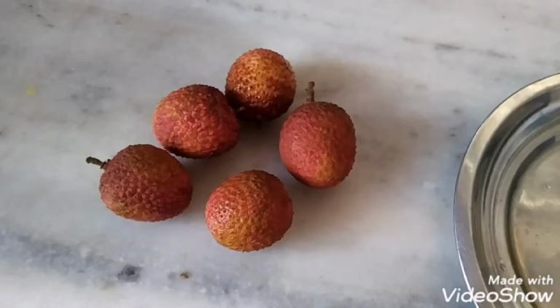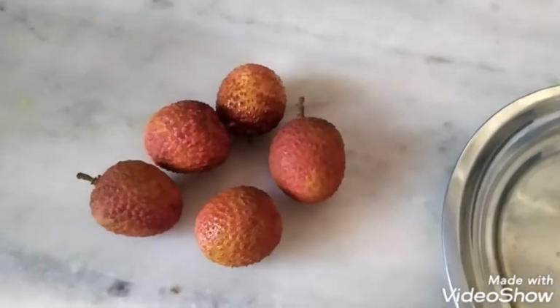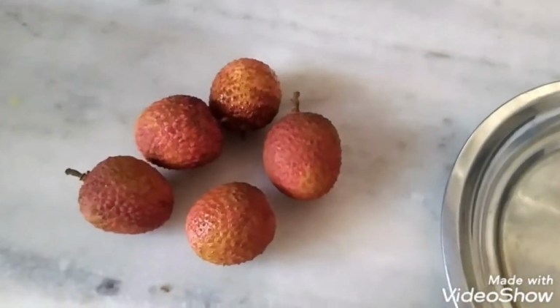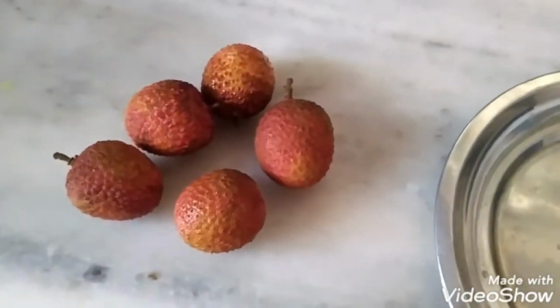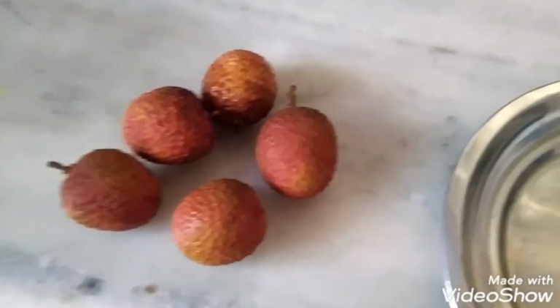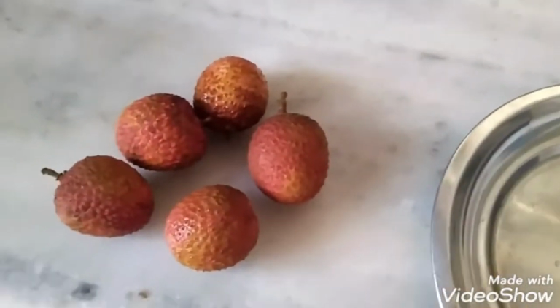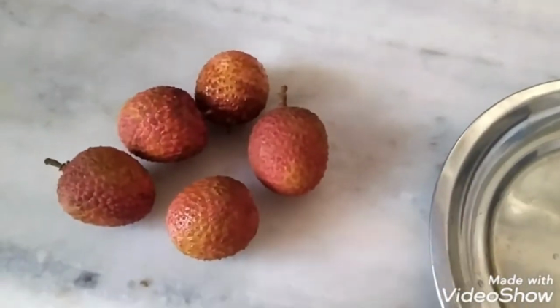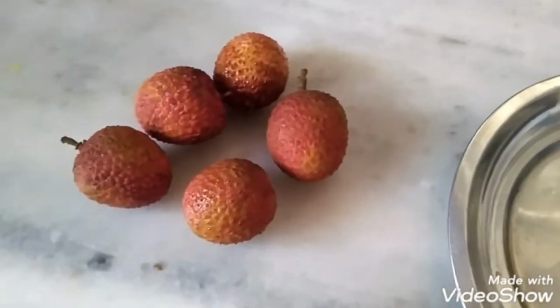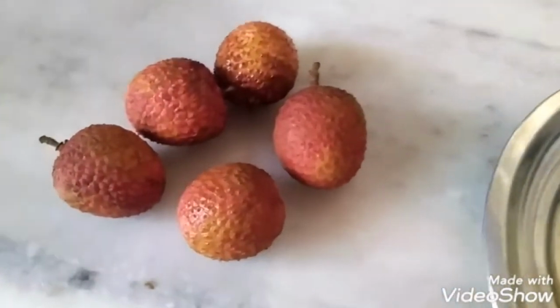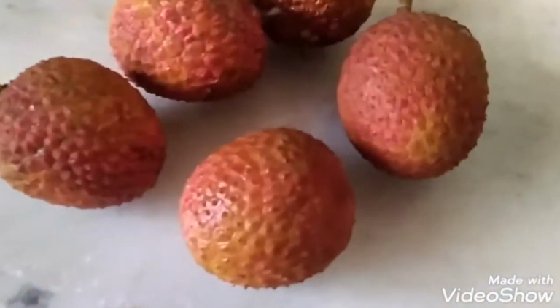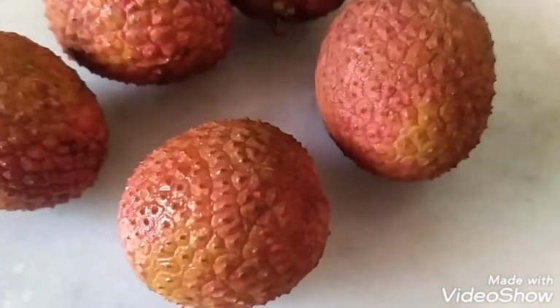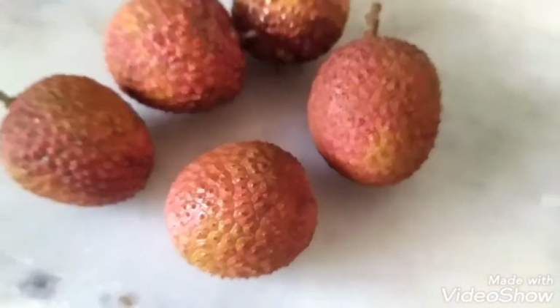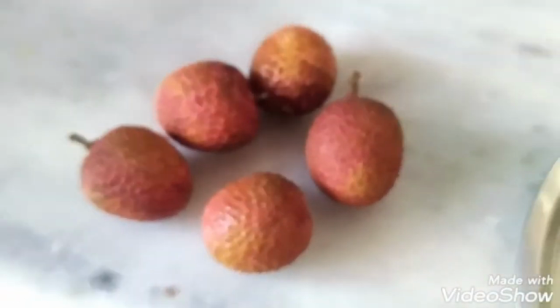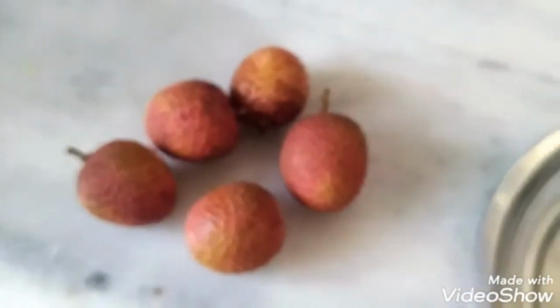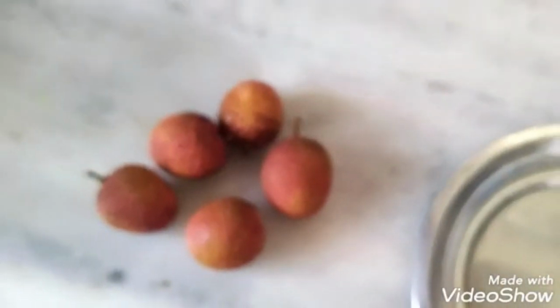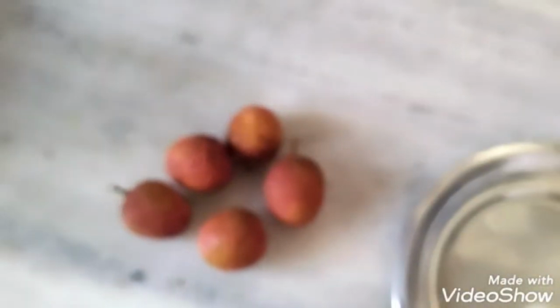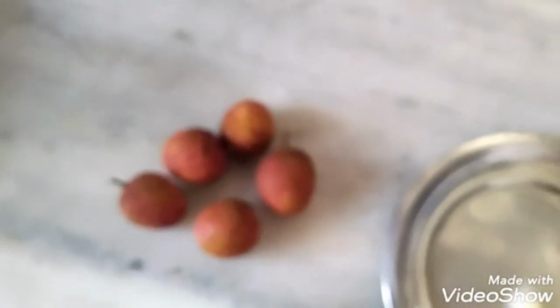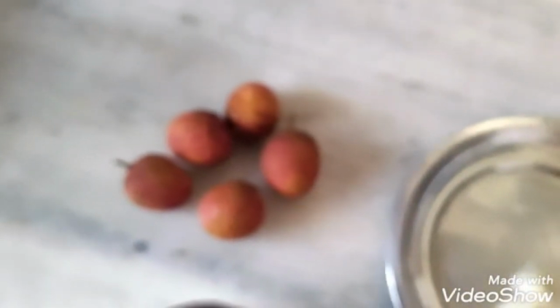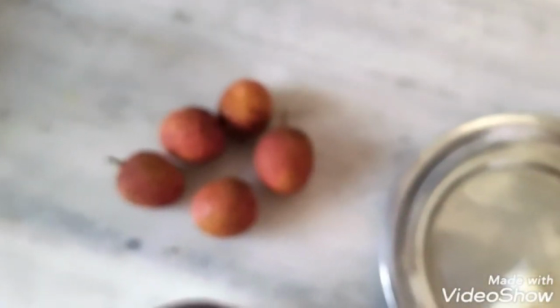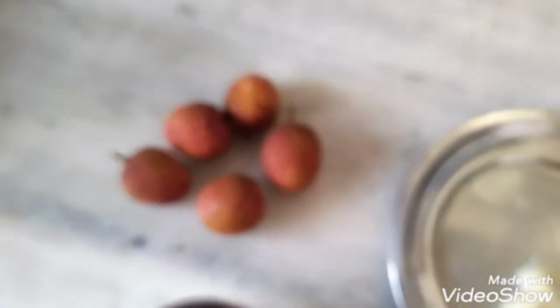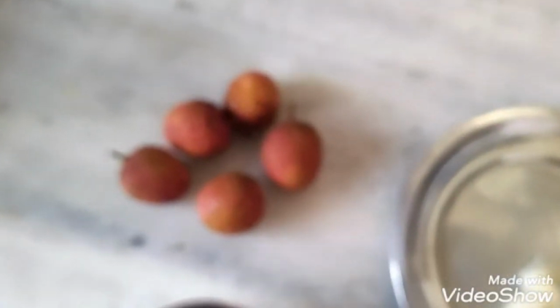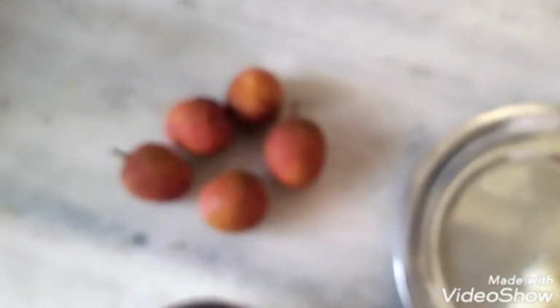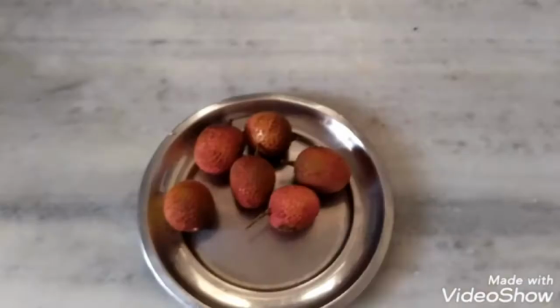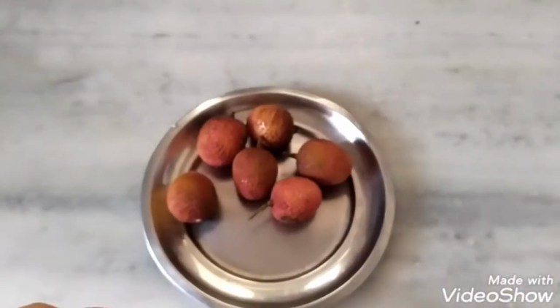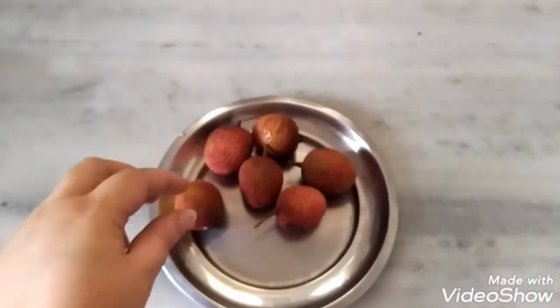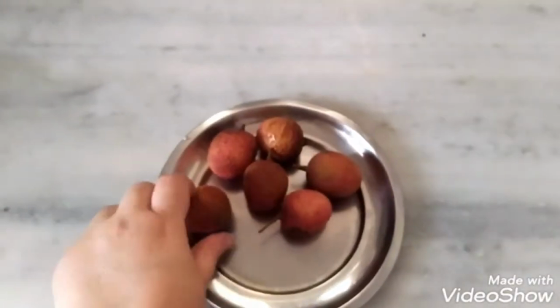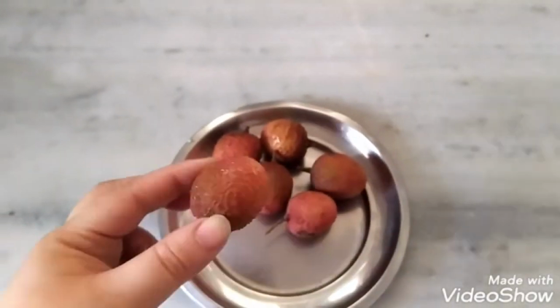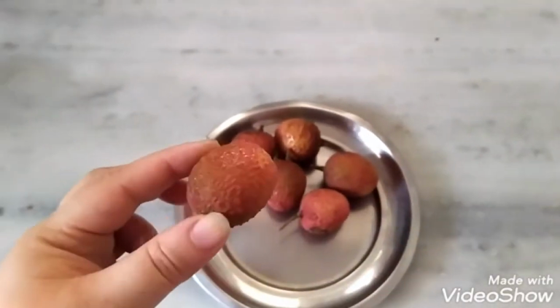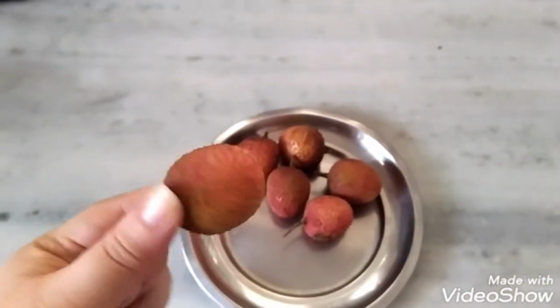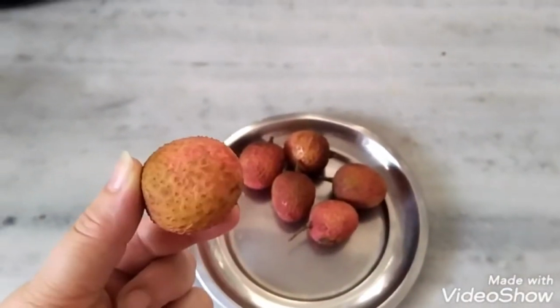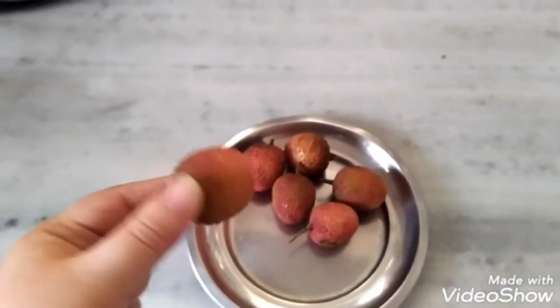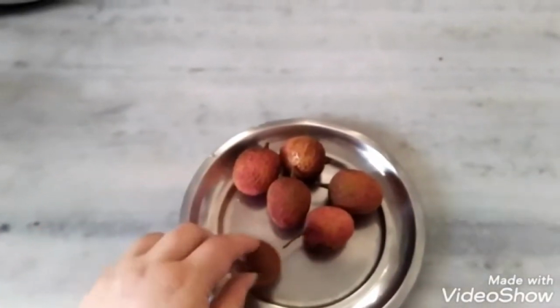Good morning friends! Today I have a cute red lychee — no recipe or anything — I just want to share with you today. This is lychee fruit, as it's known in Punjab.